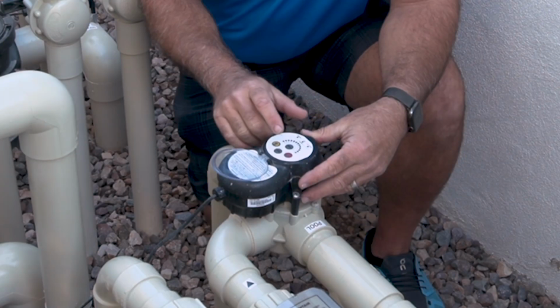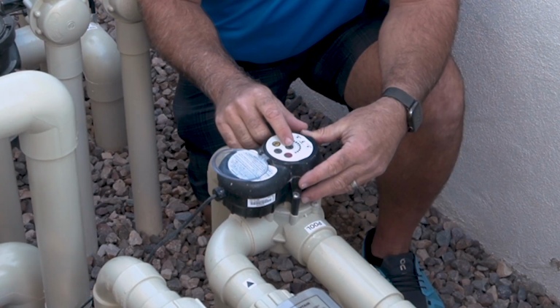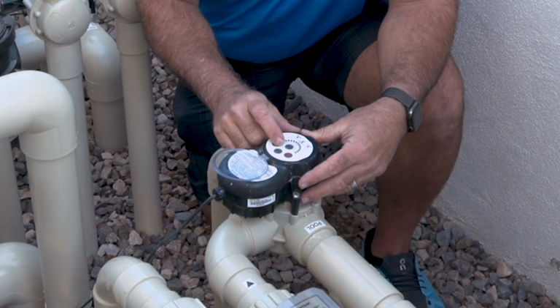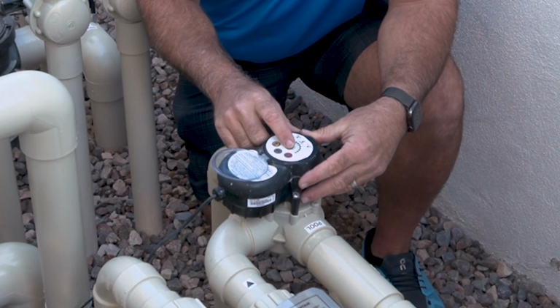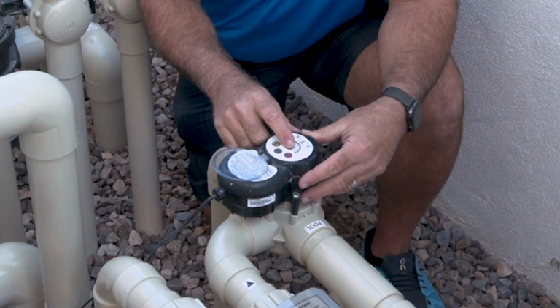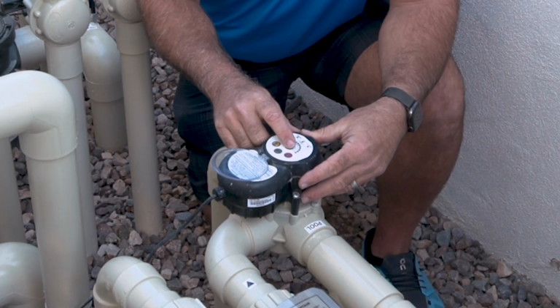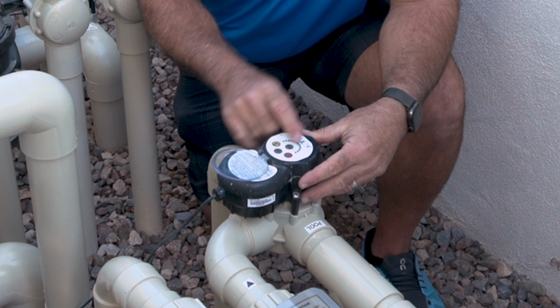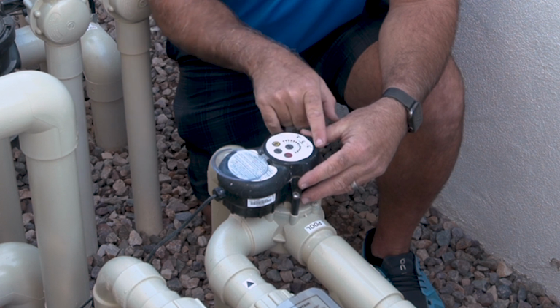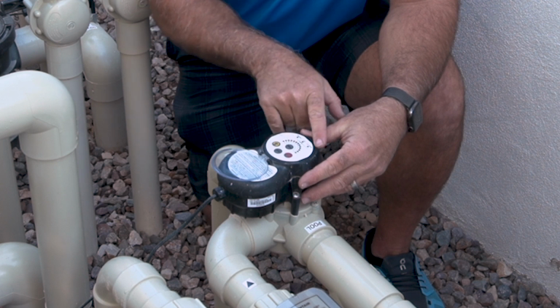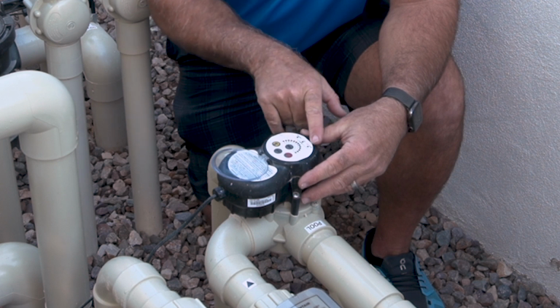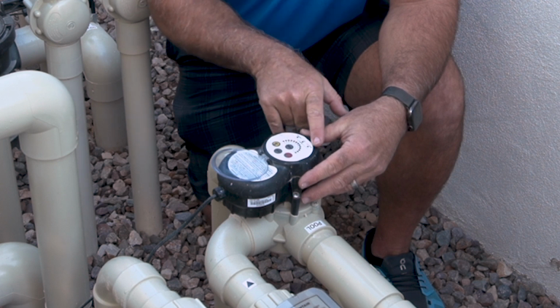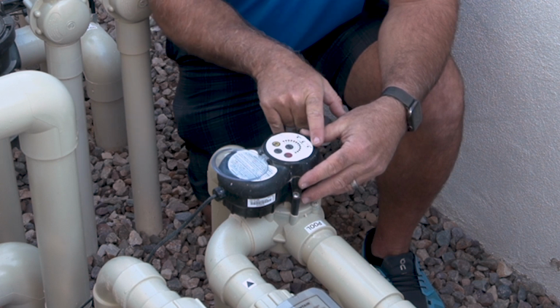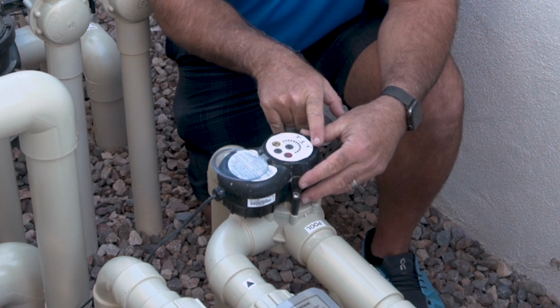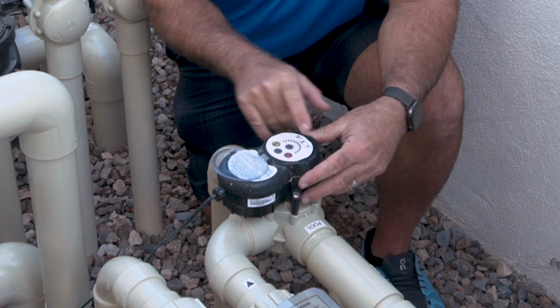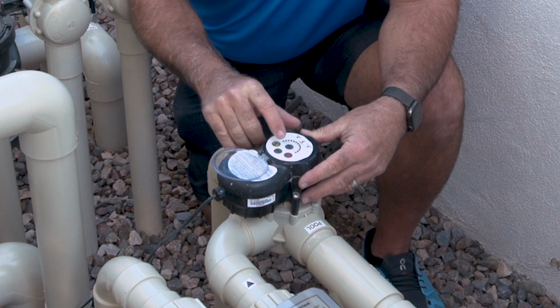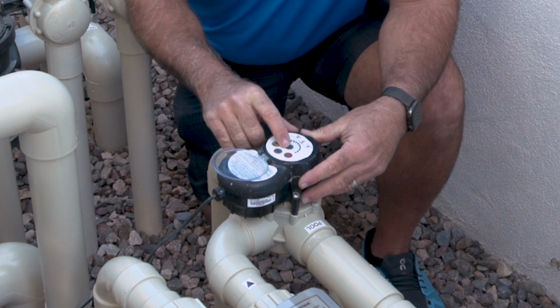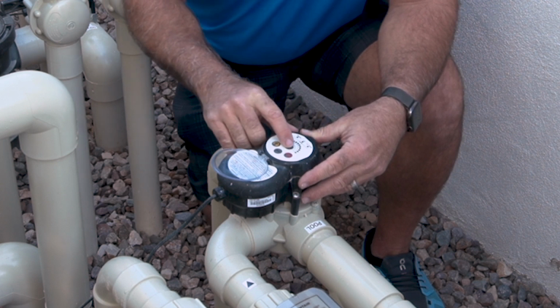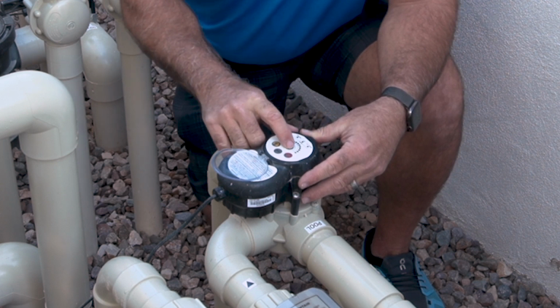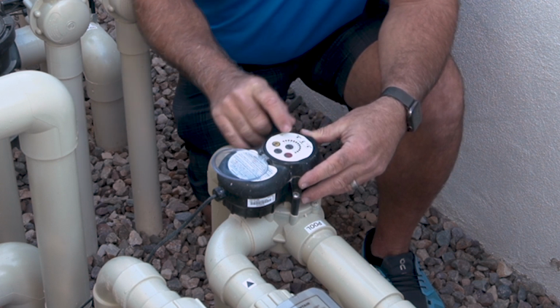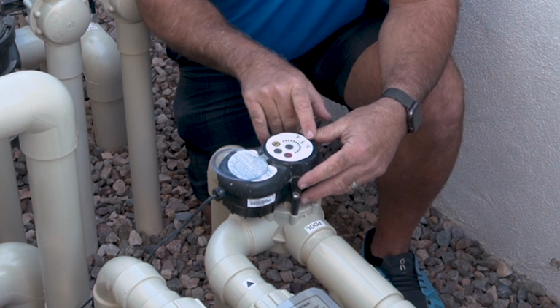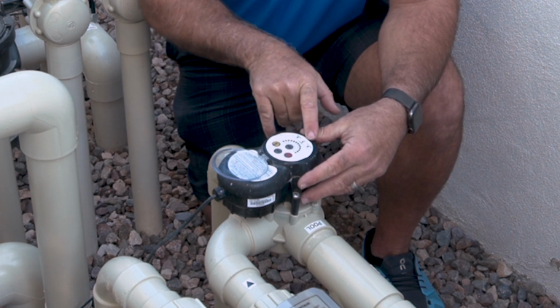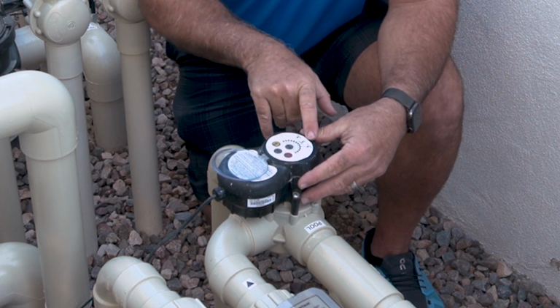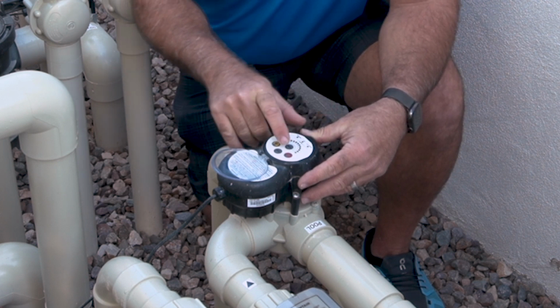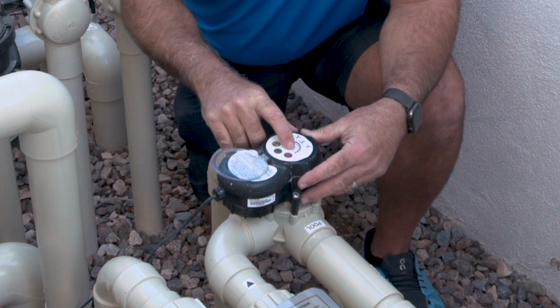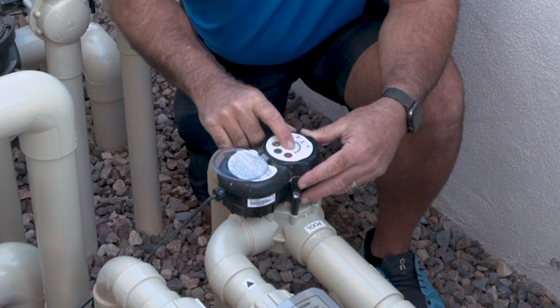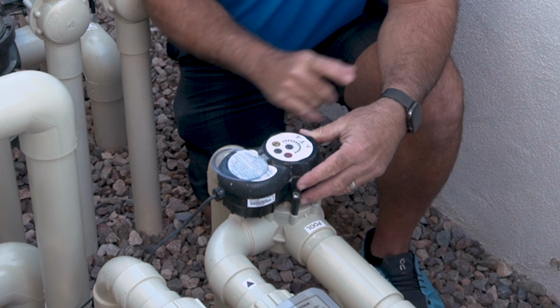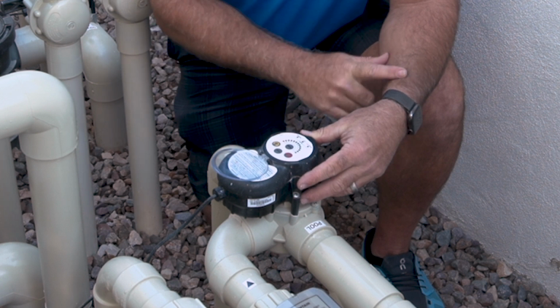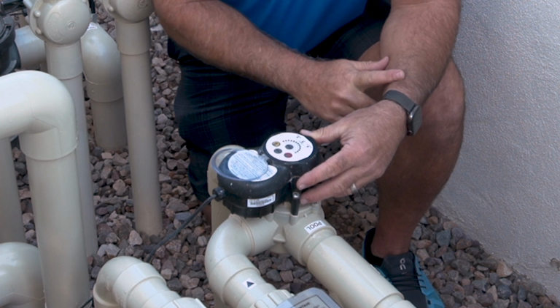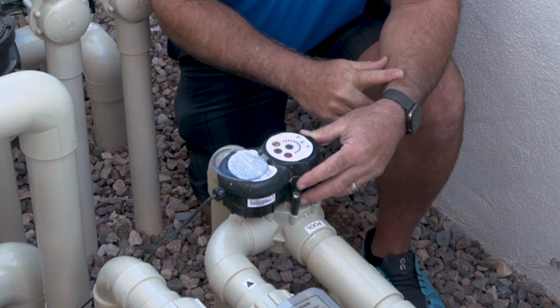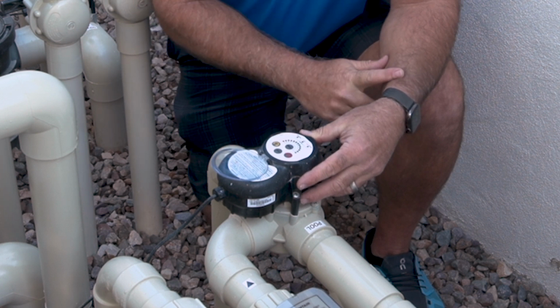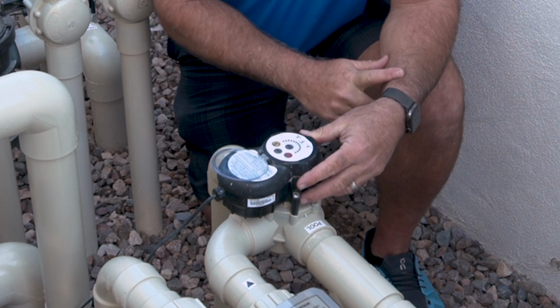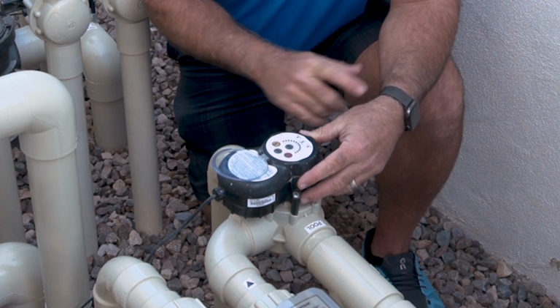It does have three different modes: the auto mode with the green light on, a set mode with a blue light, and a service mode with an orange light.